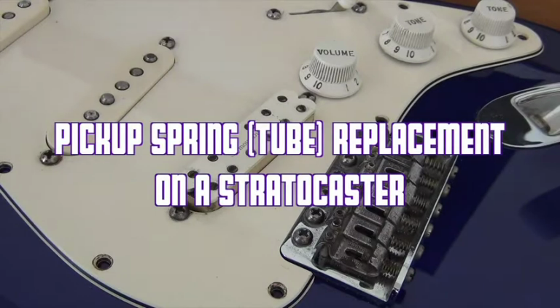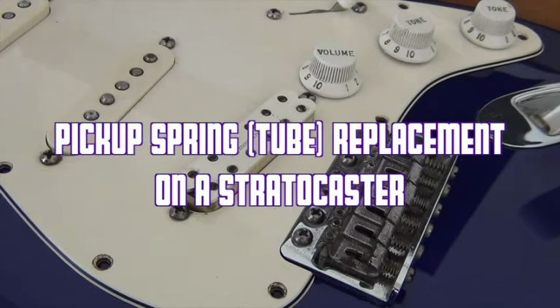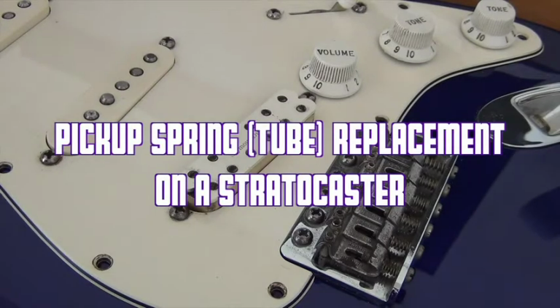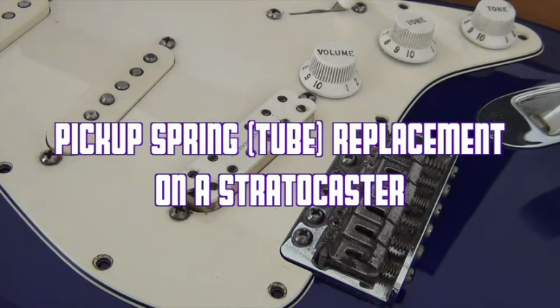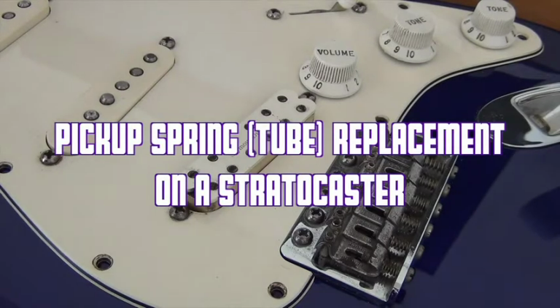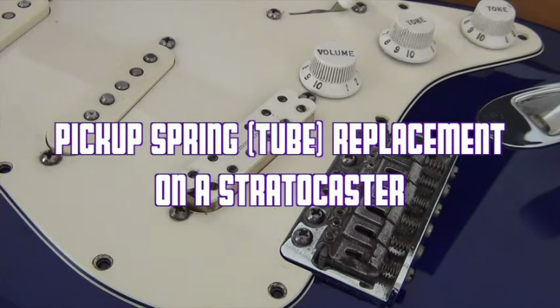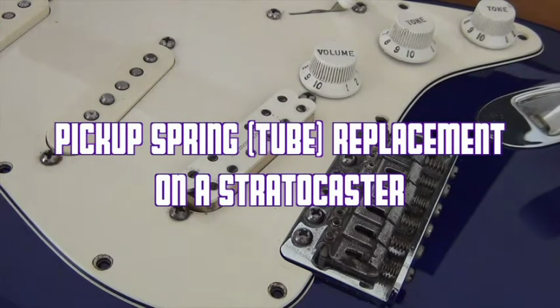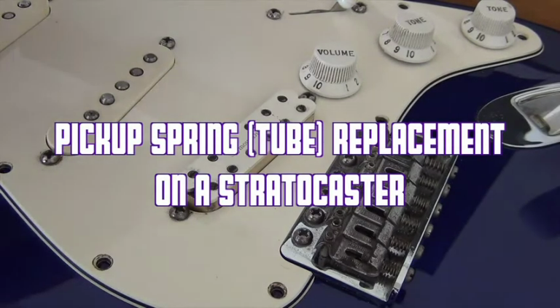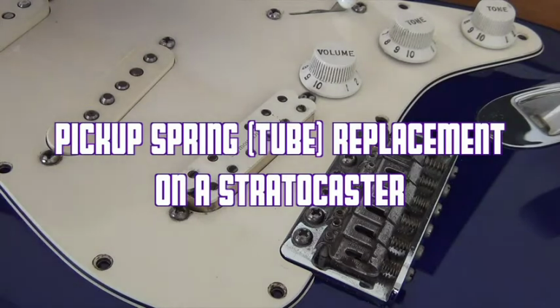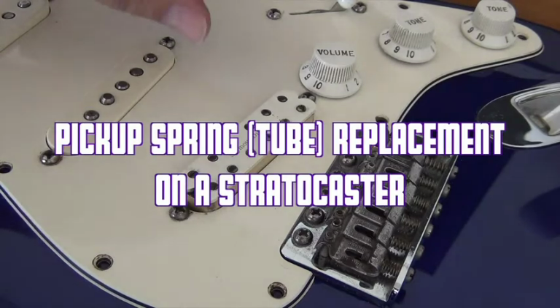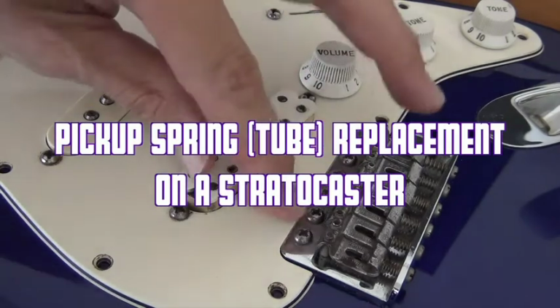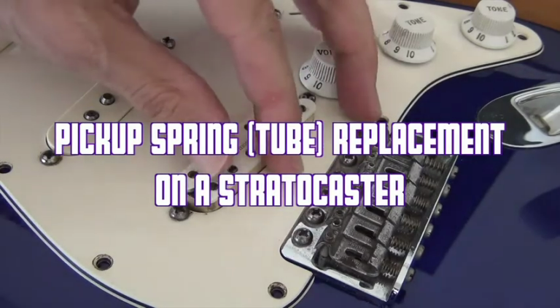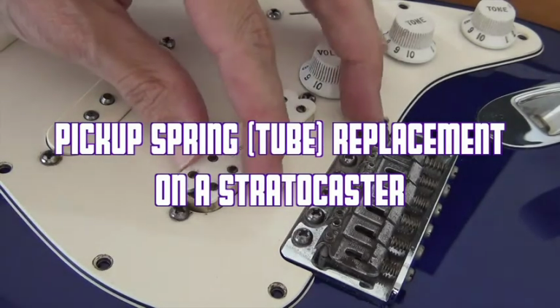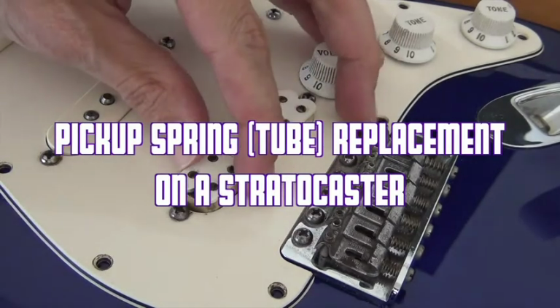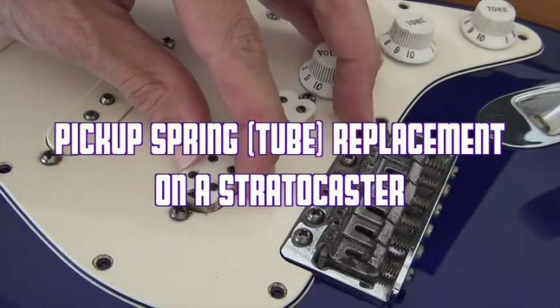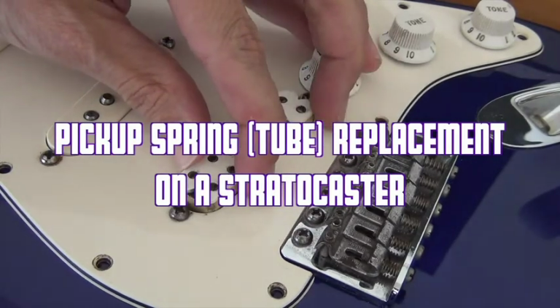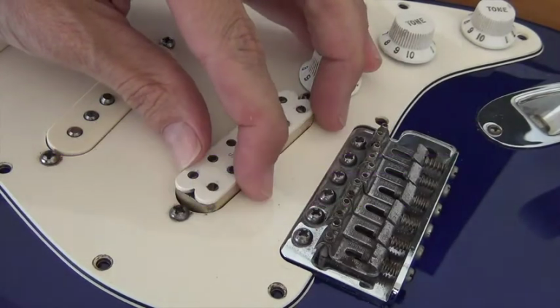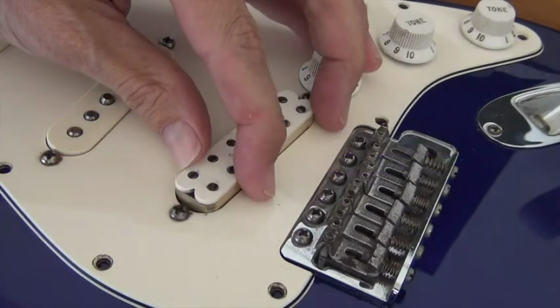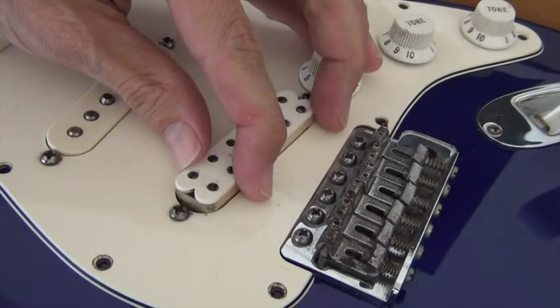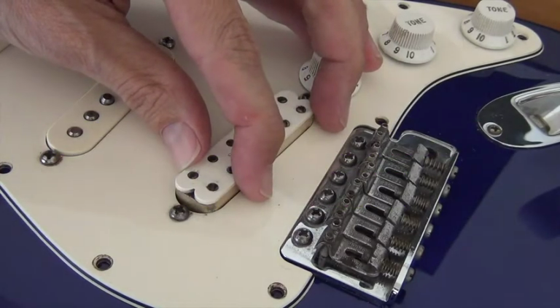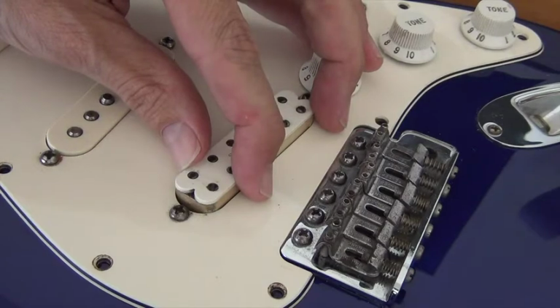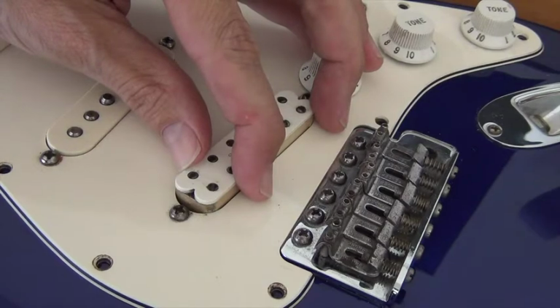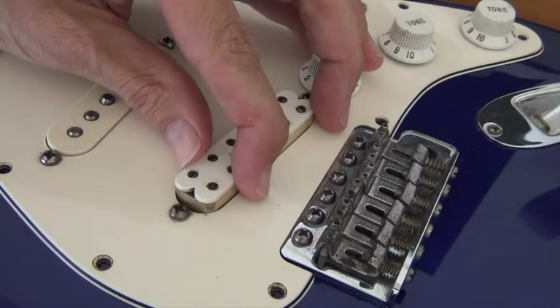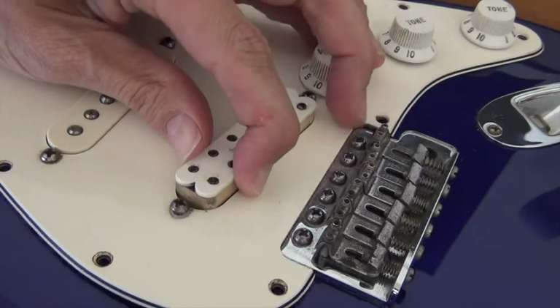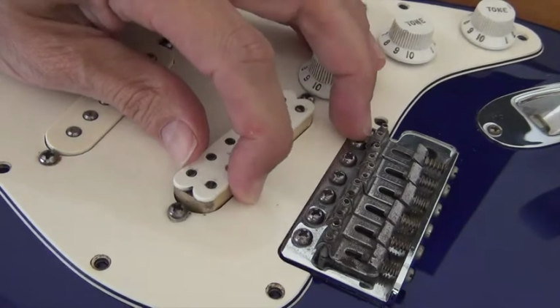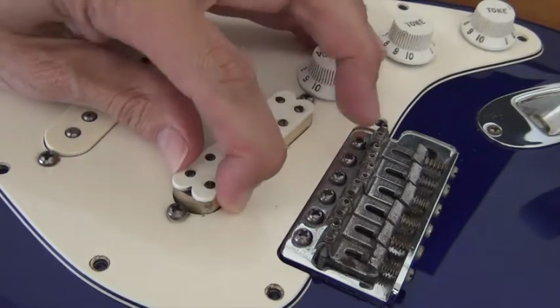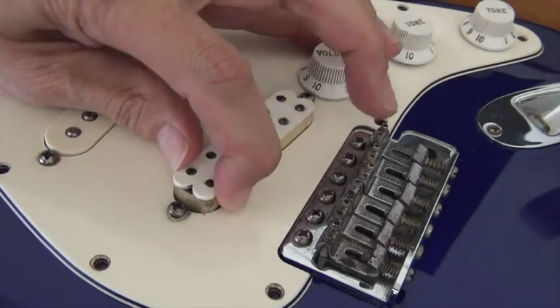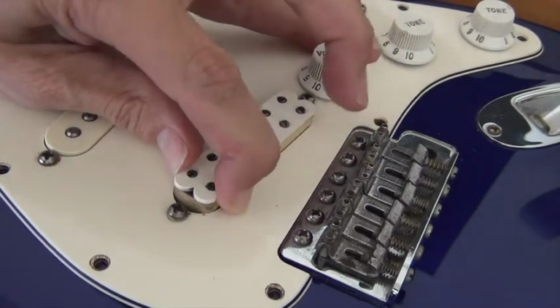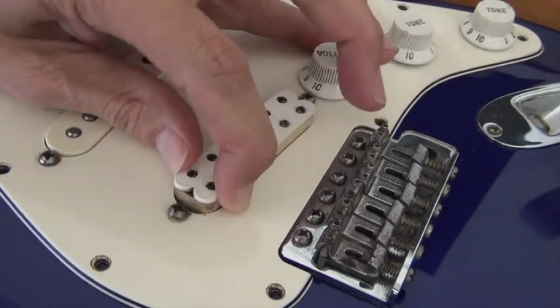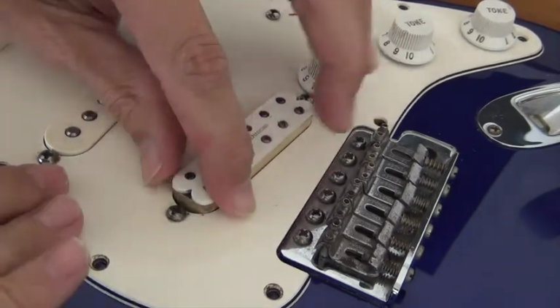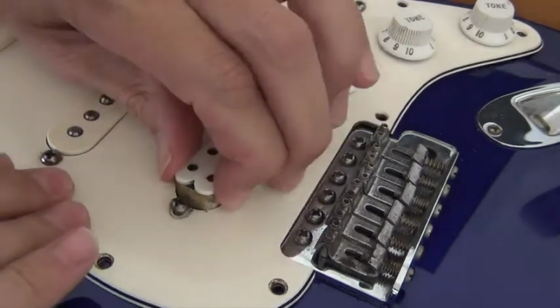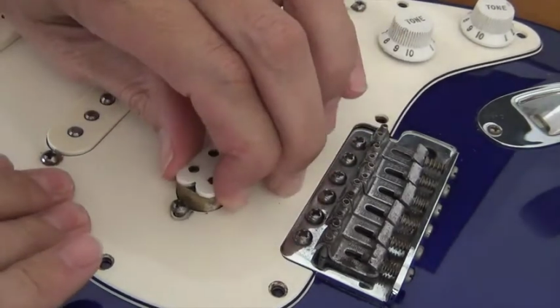I haven't done a video in a long time but I wanted to share my repair tip for my Stratocaster. It was made in Mexico so I call it a Naftocaster, but it seems as though the pickup has become loose.